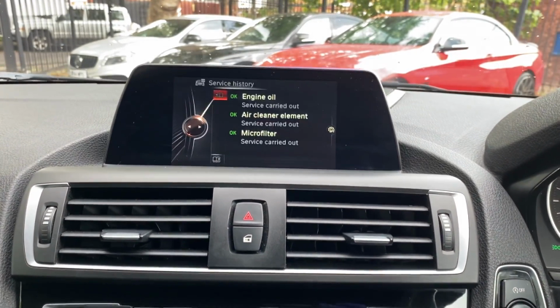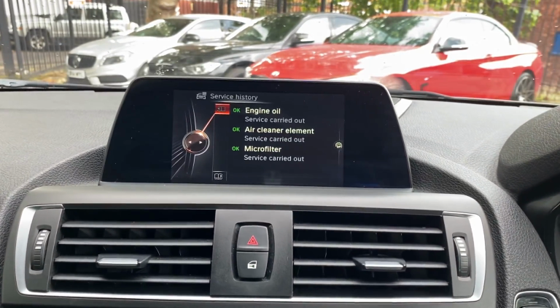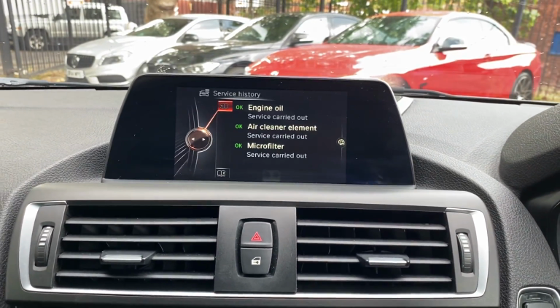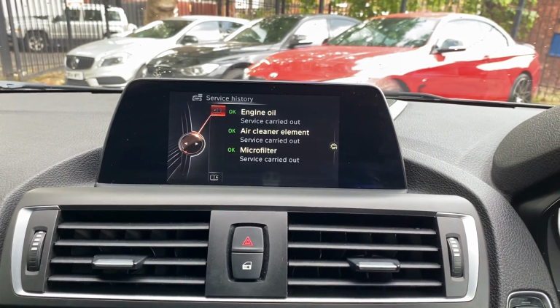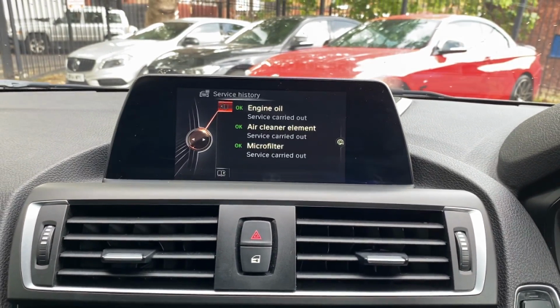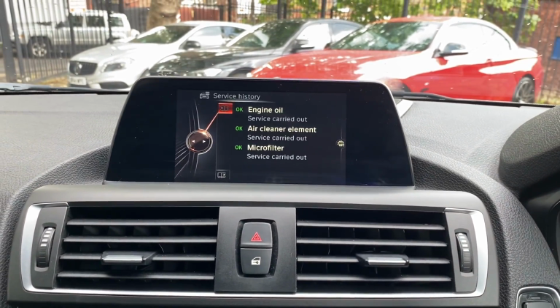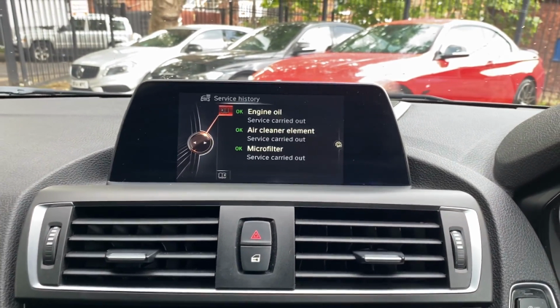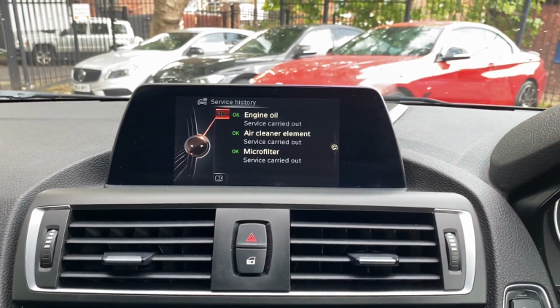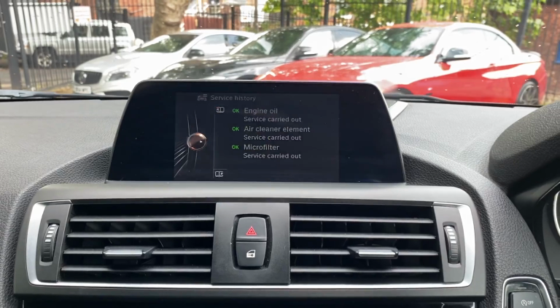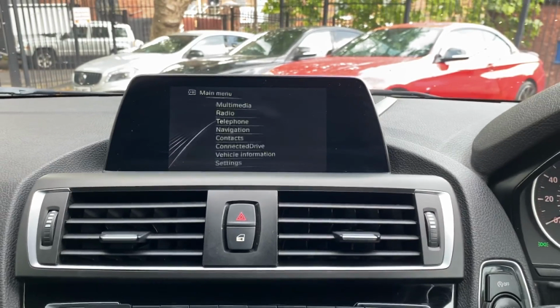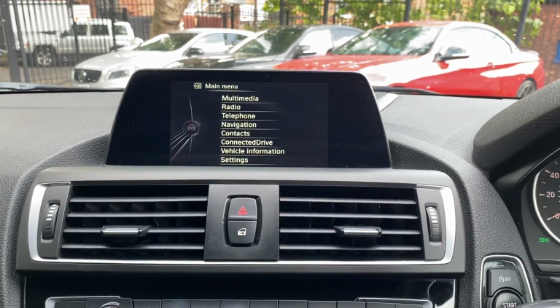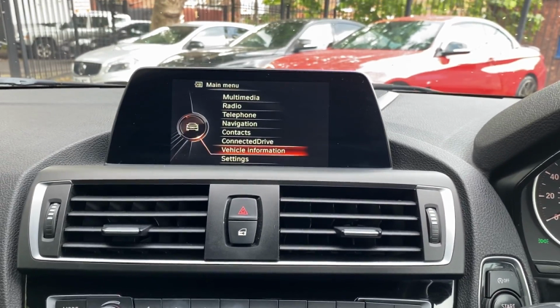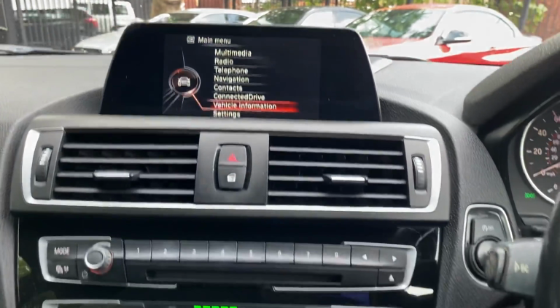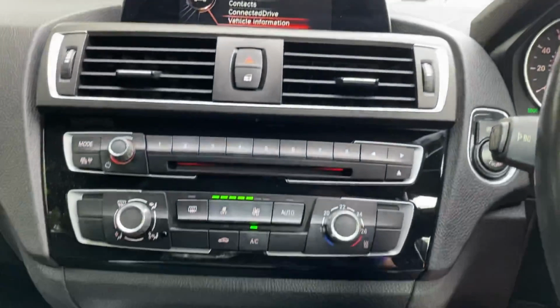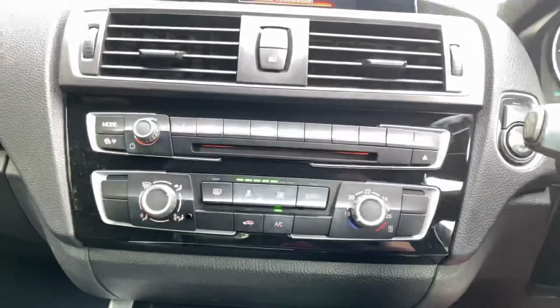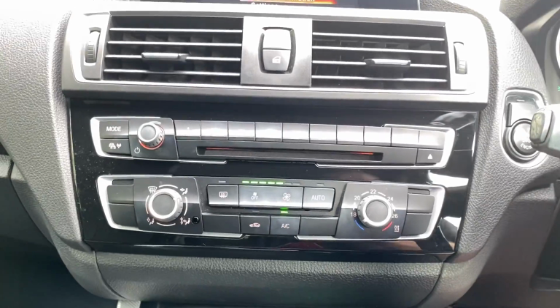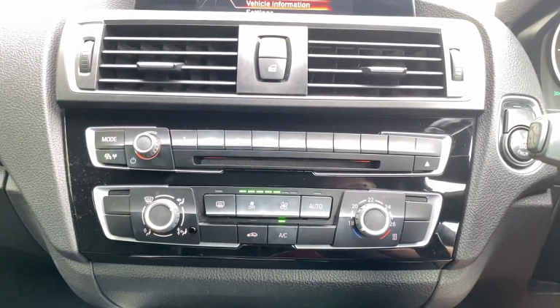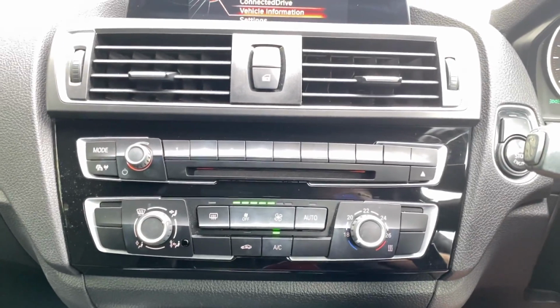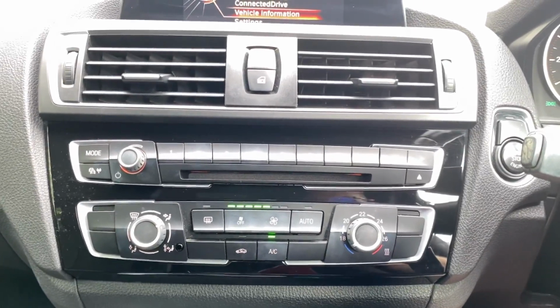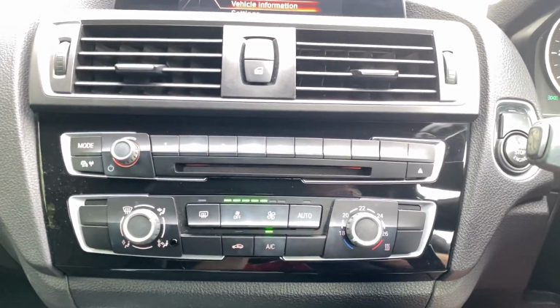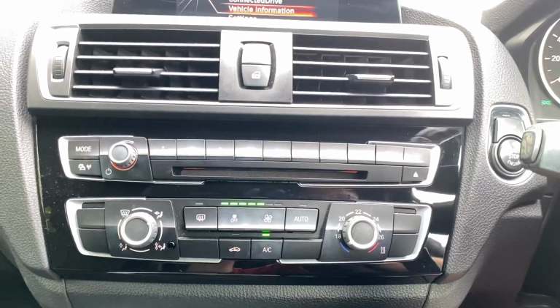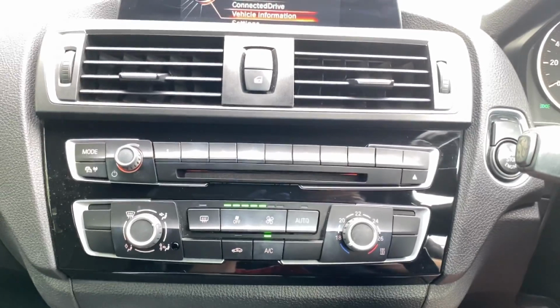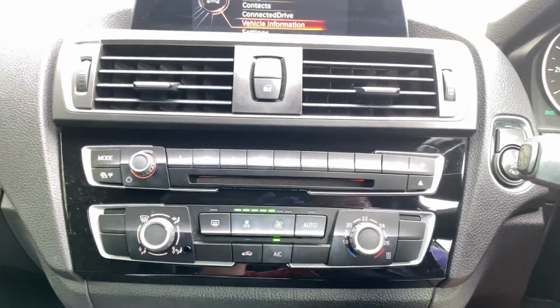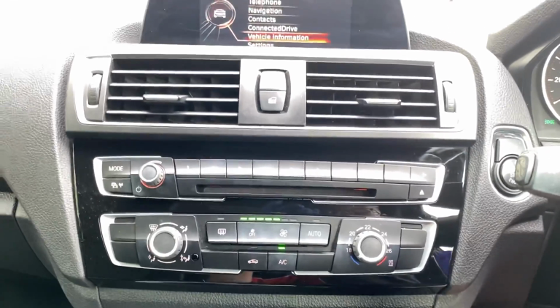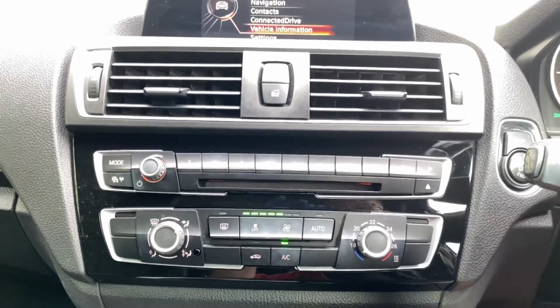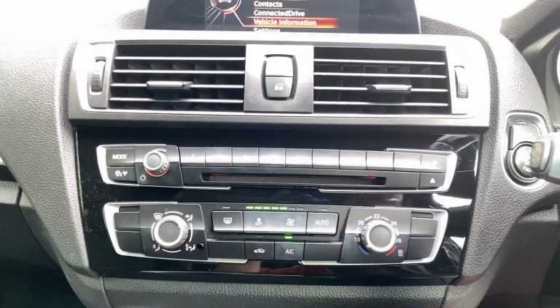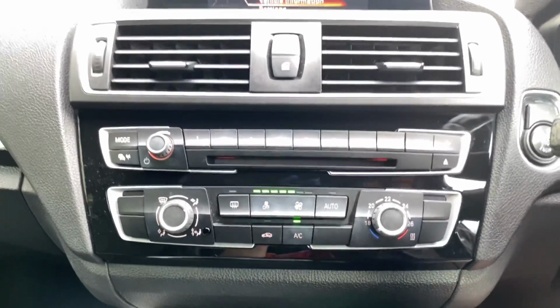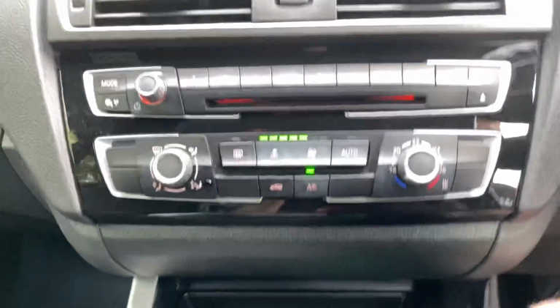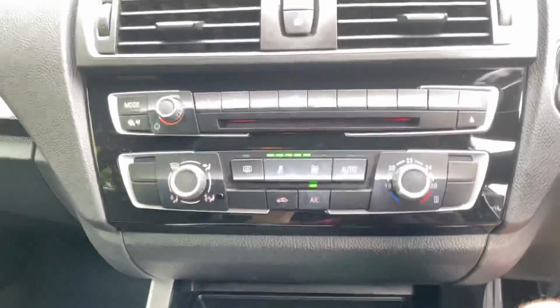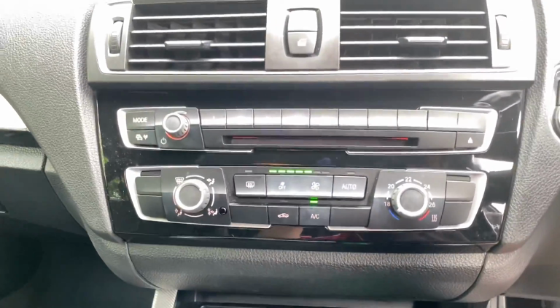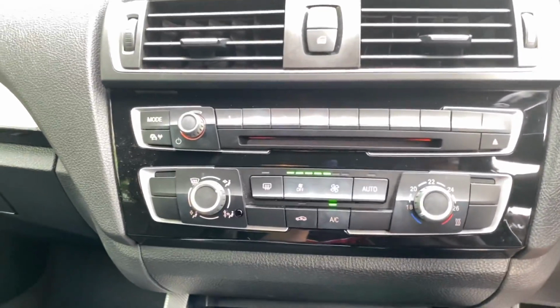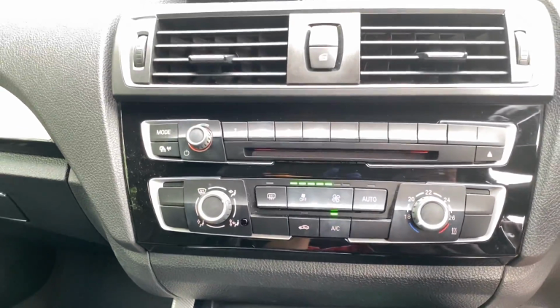The last service was at 53,585 miles — that was for an engine oil change, air filter, and micro filter change, carried out by BMW. So it's been a really well looked-after Two Series, with both the in-house enhancements and those very sought-after BMW options.